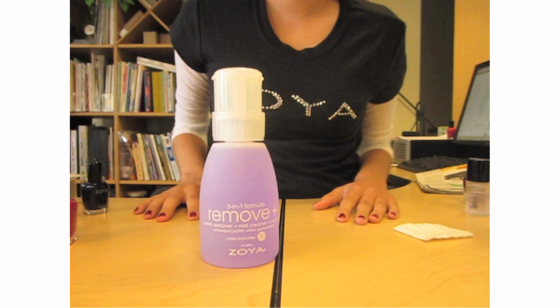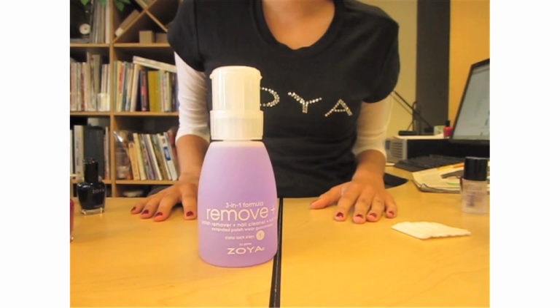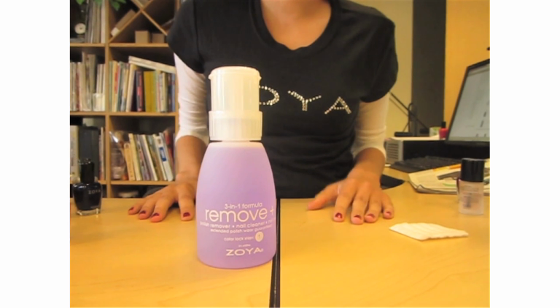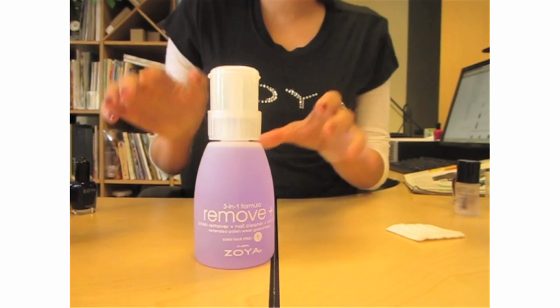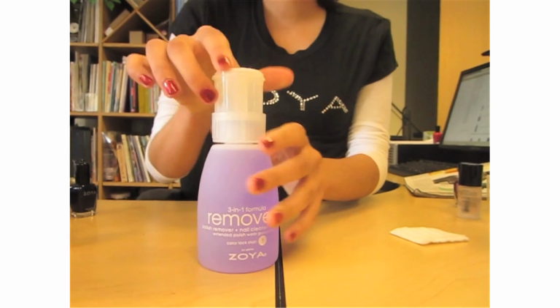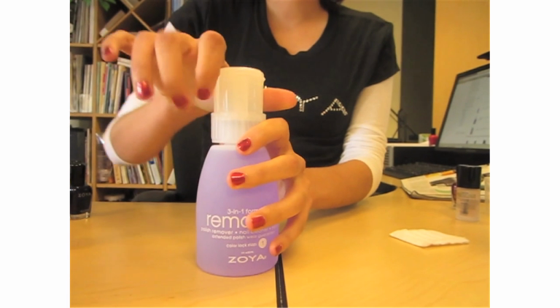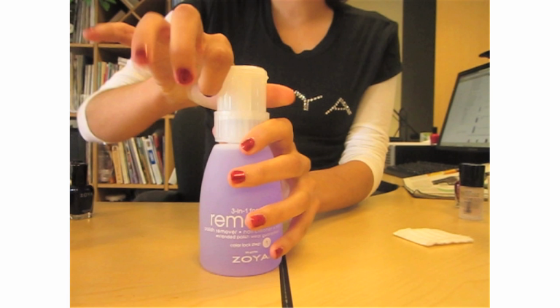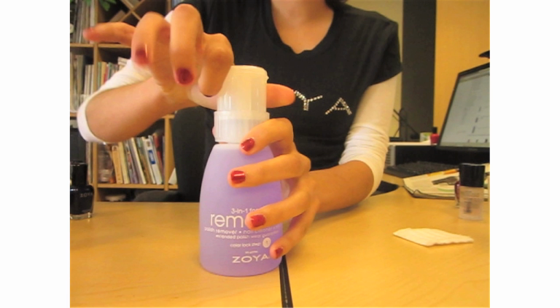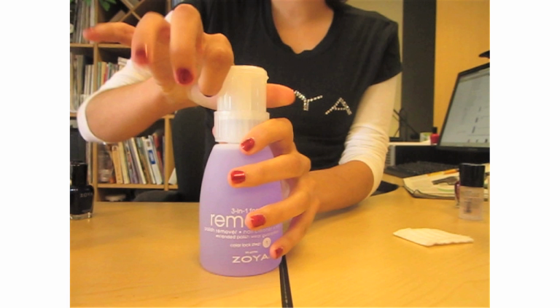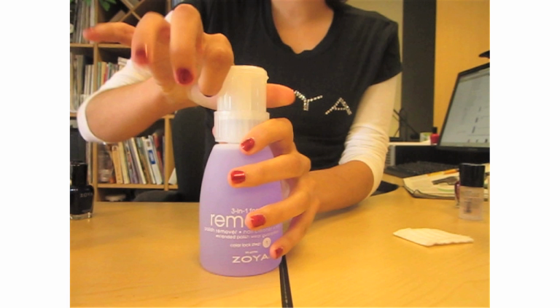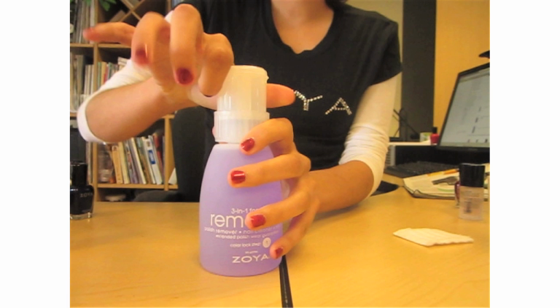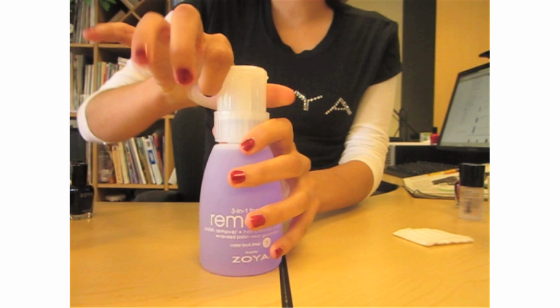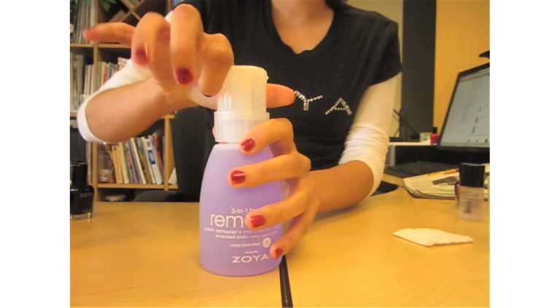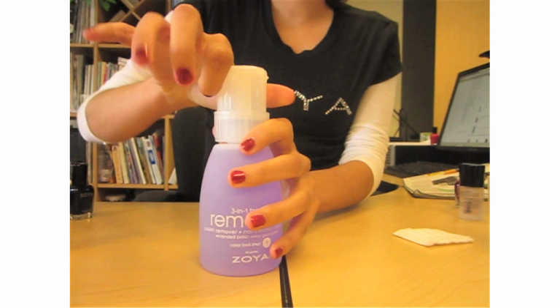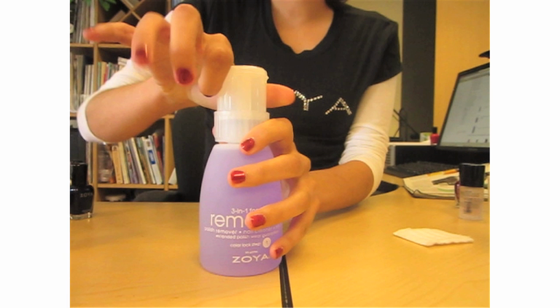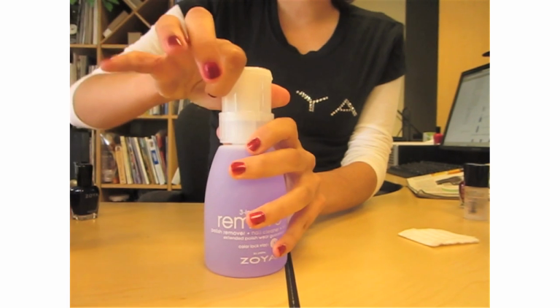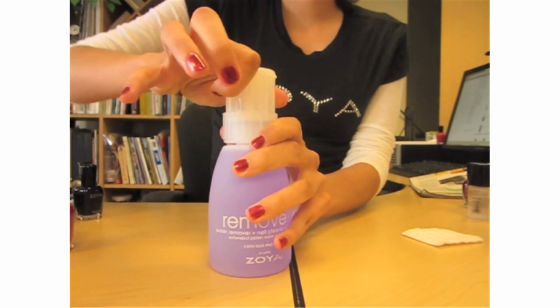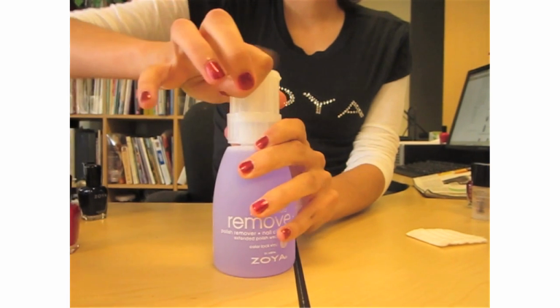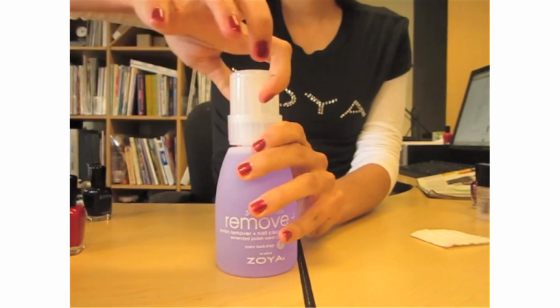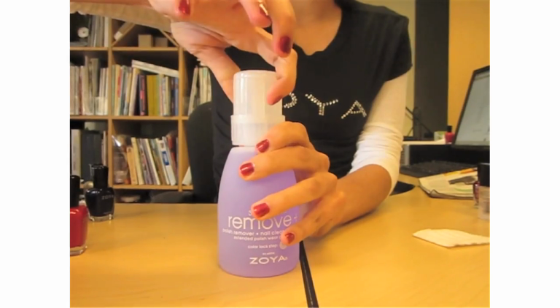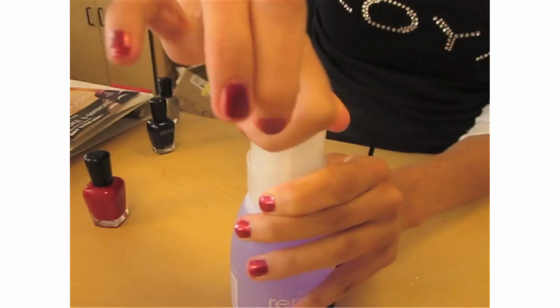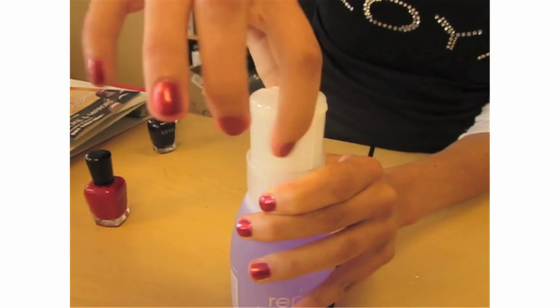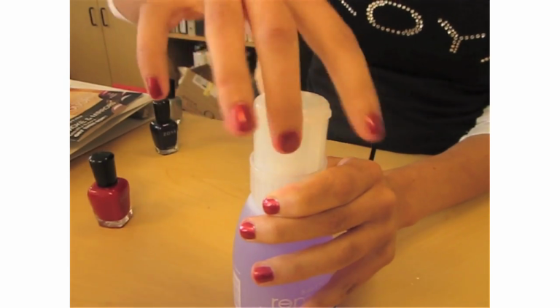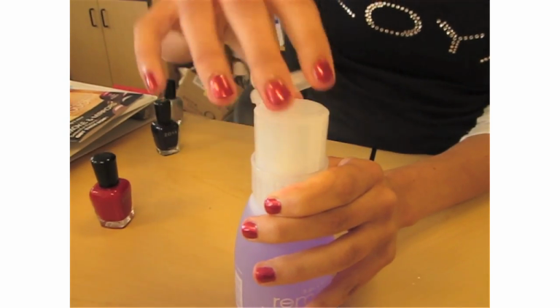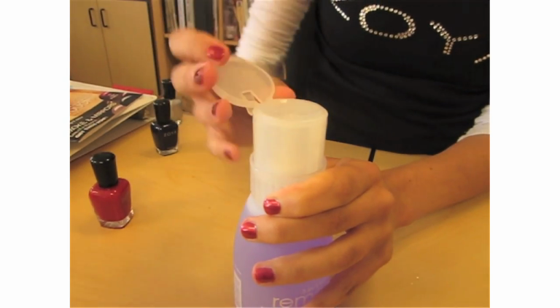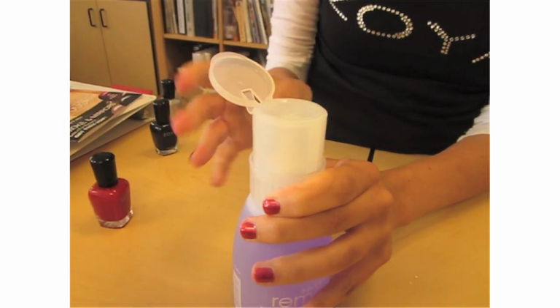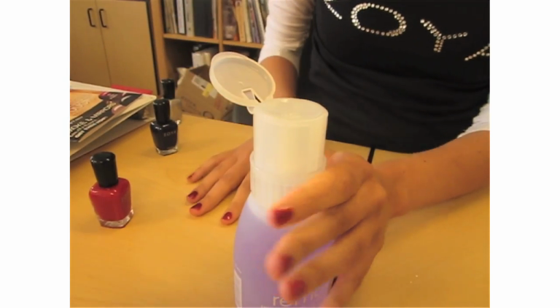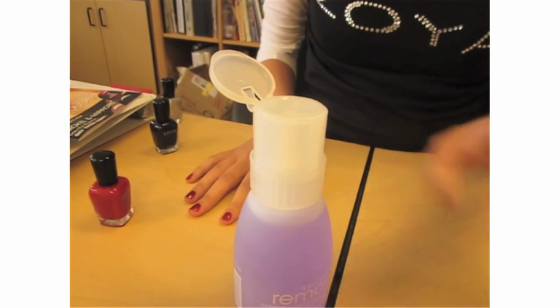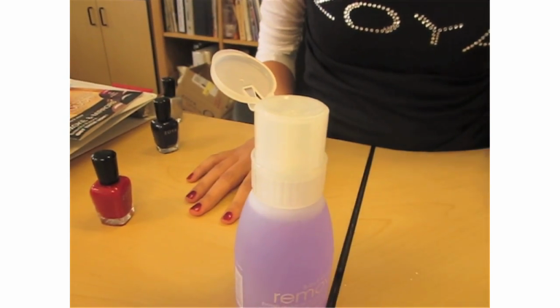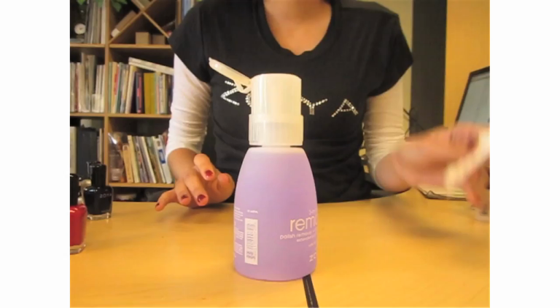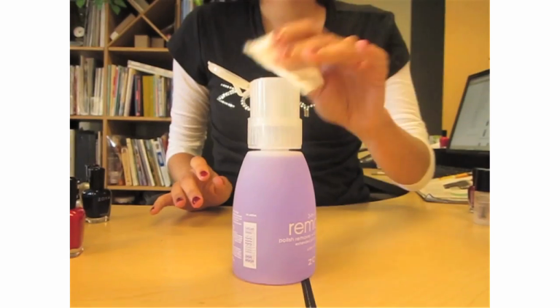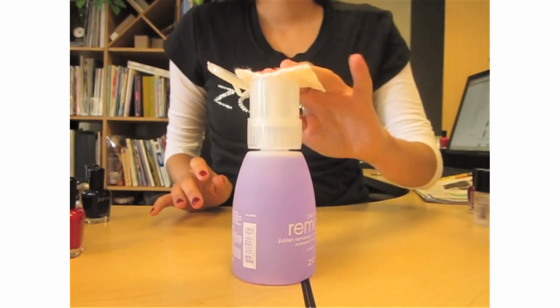To open, hold the neck of the bottle with one hand. Turn the cap counterclockwise with the other. After you hear it click open, flip up the top, and press down lightly with a cotton pad.